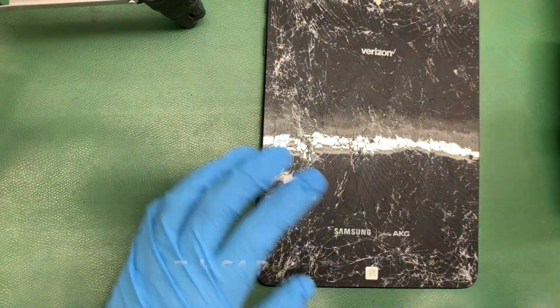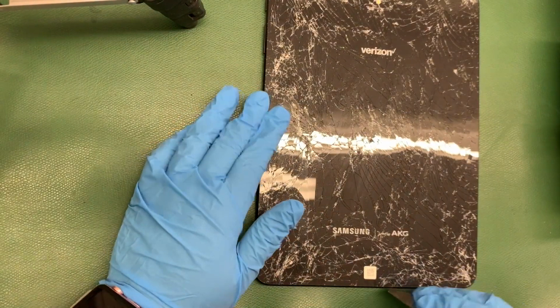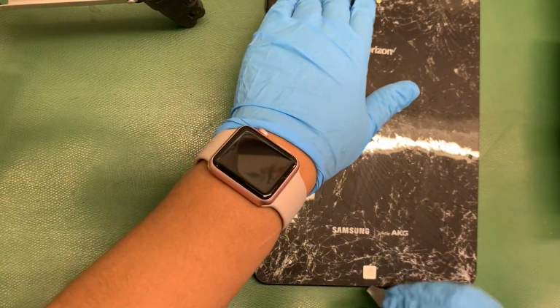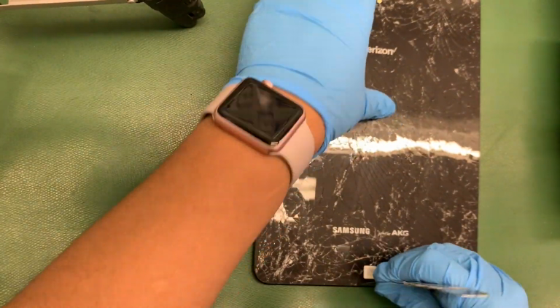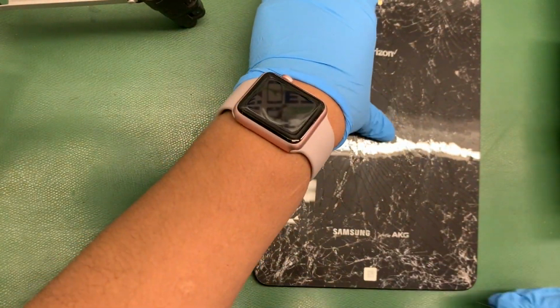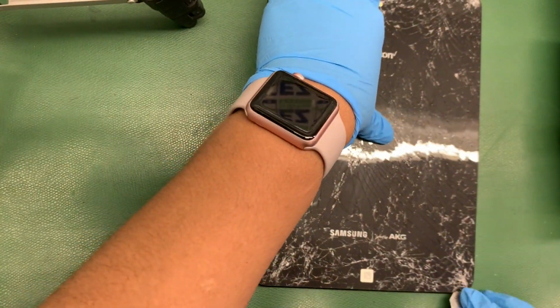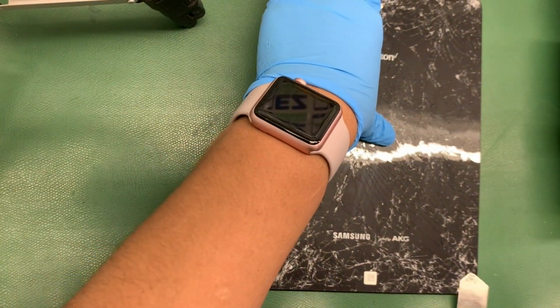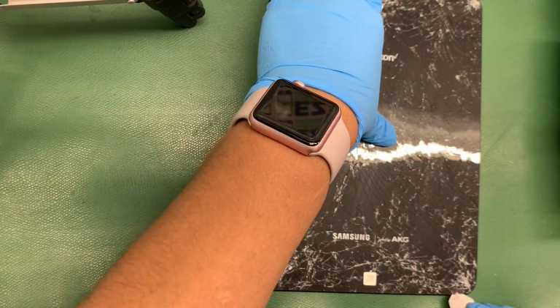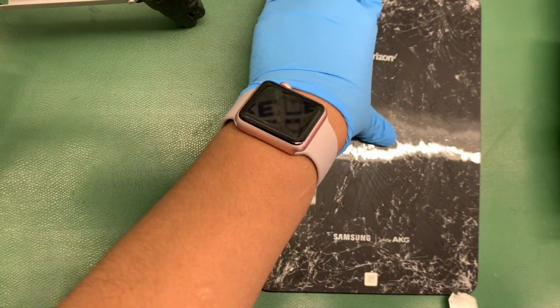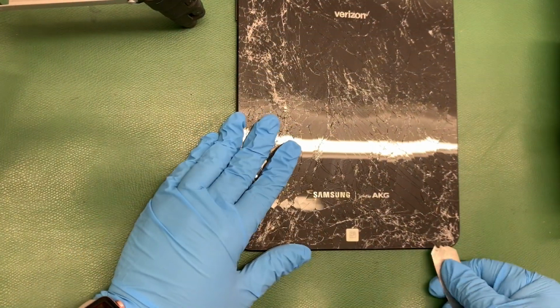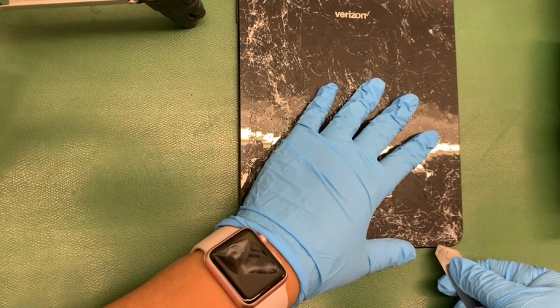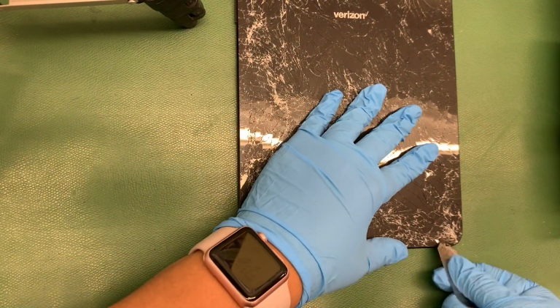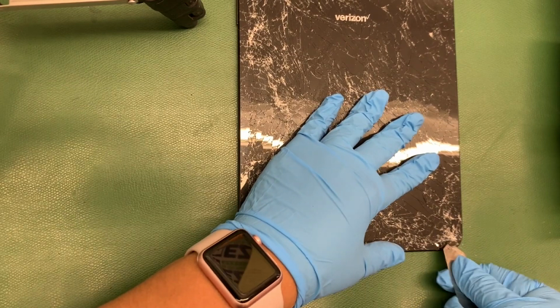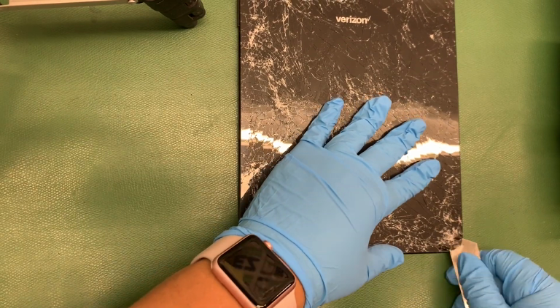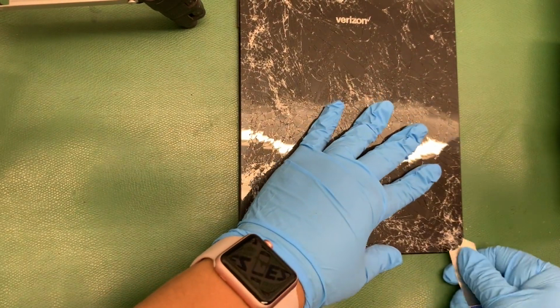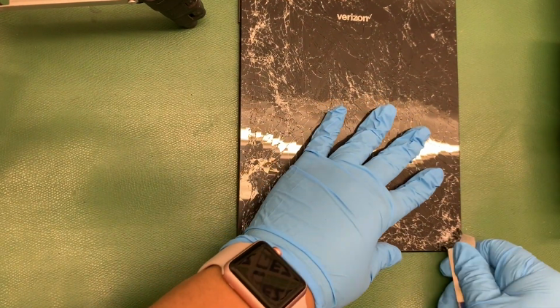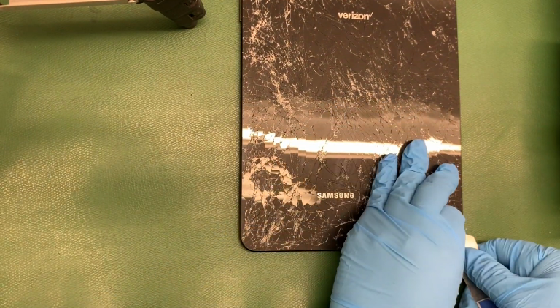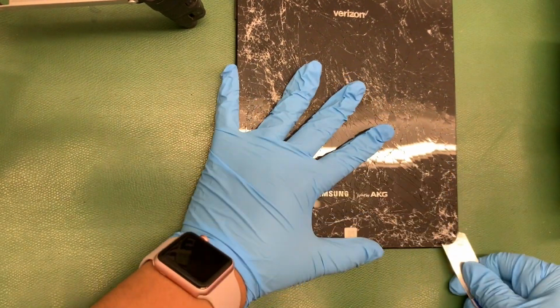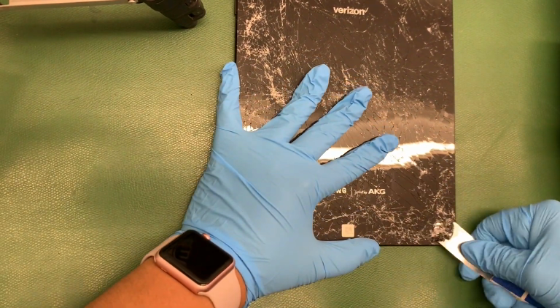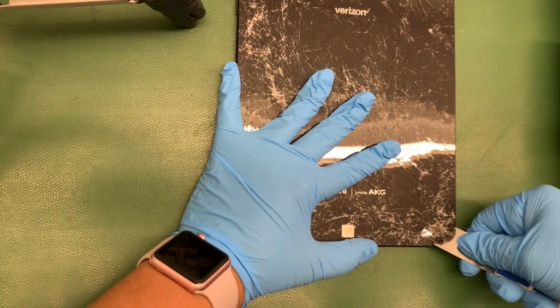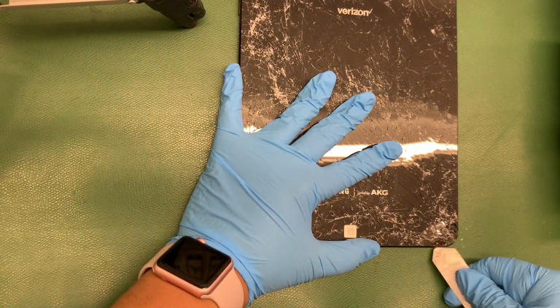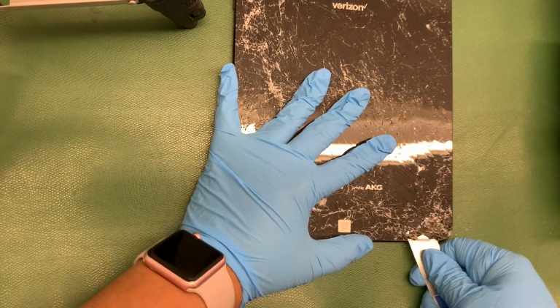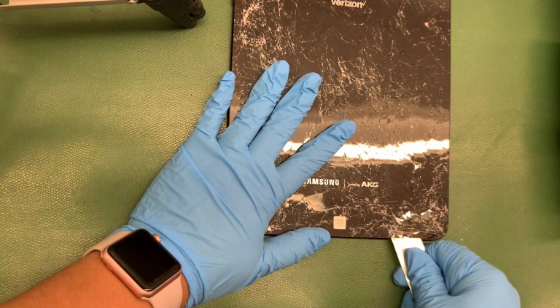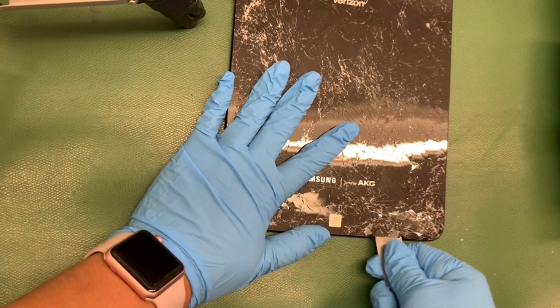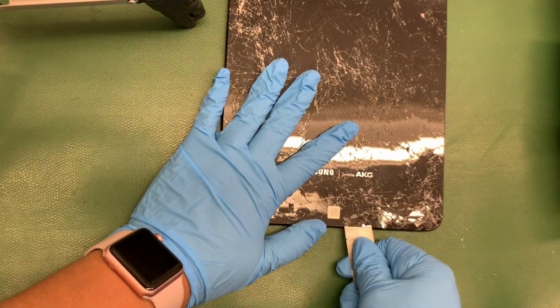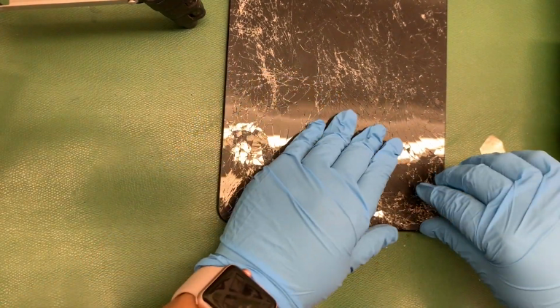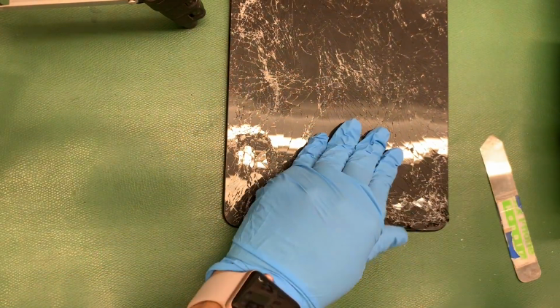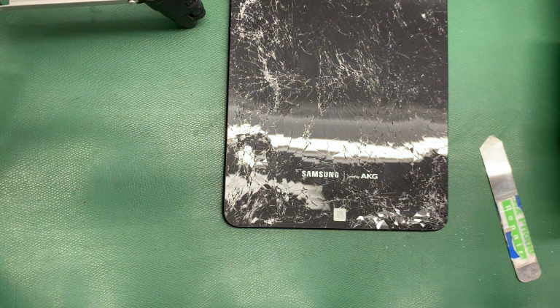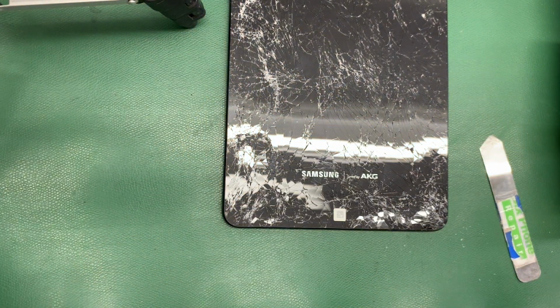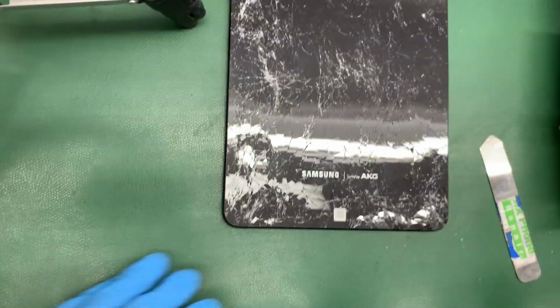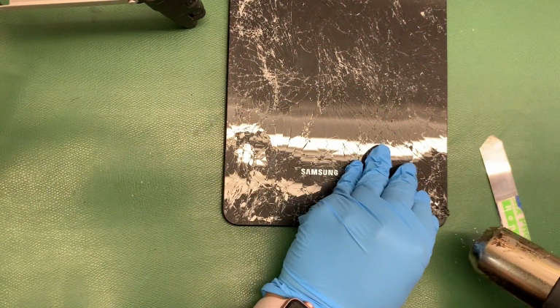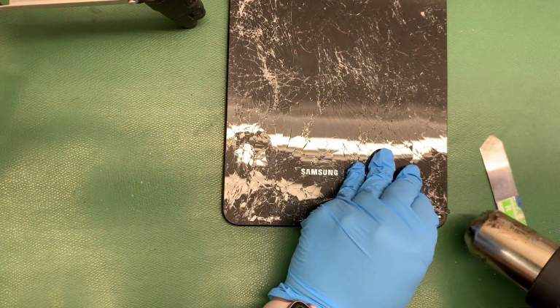First step, as you can tell, we did add a little bit of heat. Como miraron, aplicamos un poco de calor. And we instantly start prying away with that little spatula. Y luego empezamos a quitarle el vidrio con esa espátula de fierro ahí, como ven.